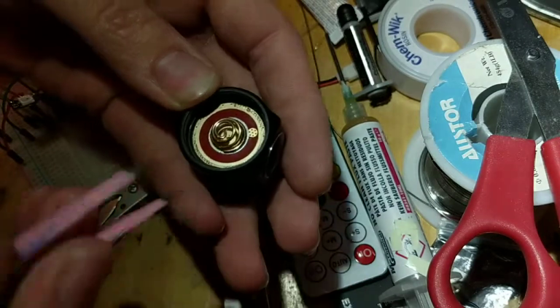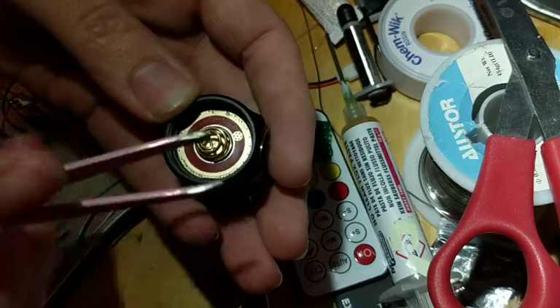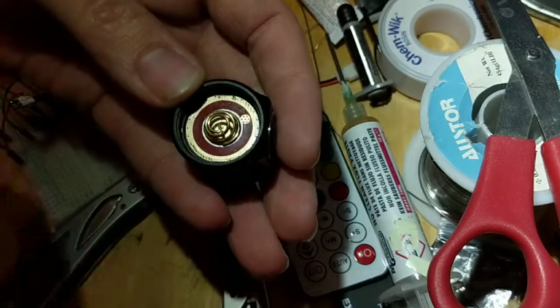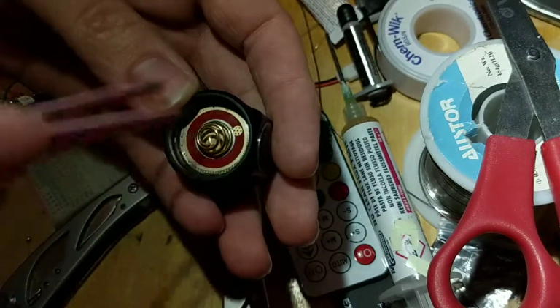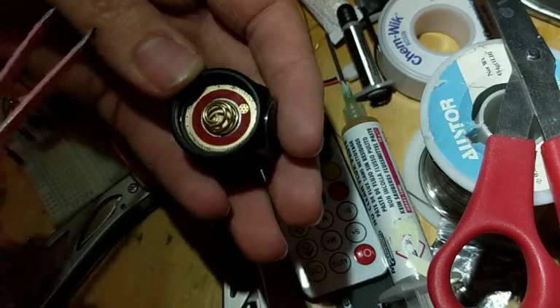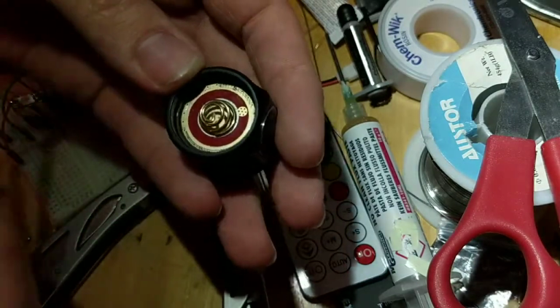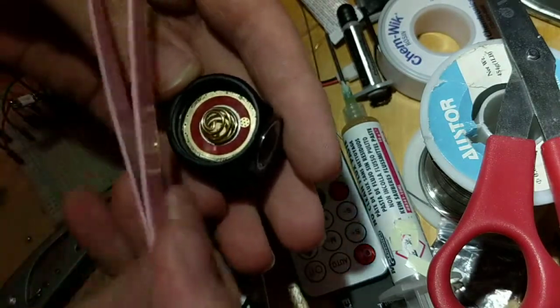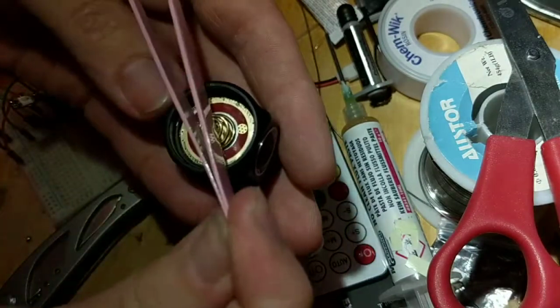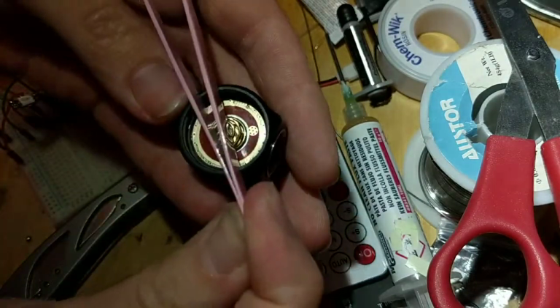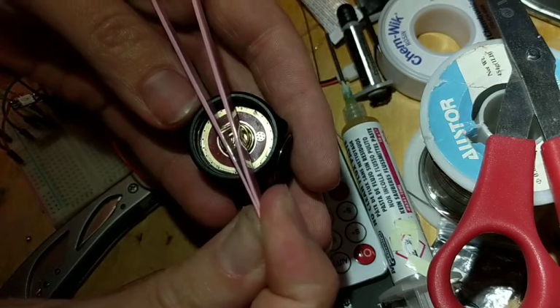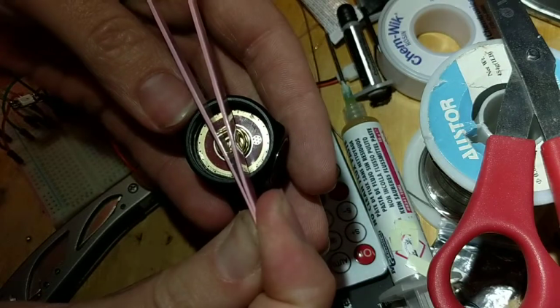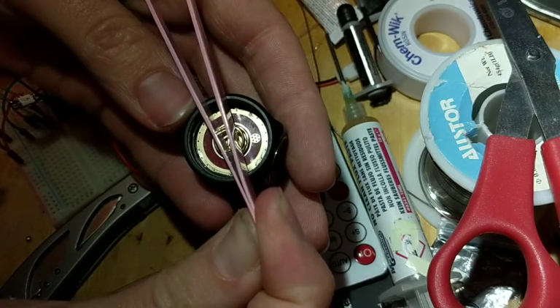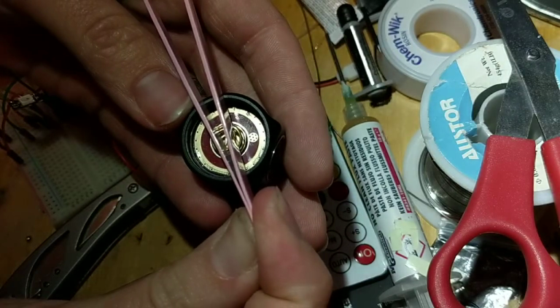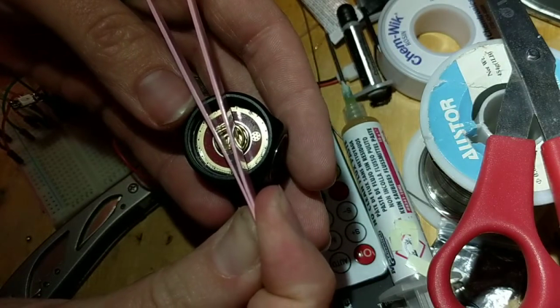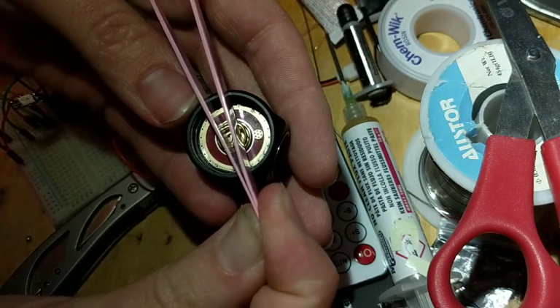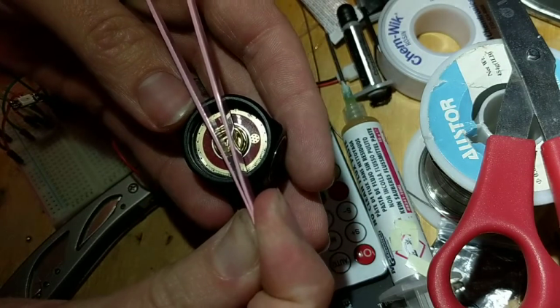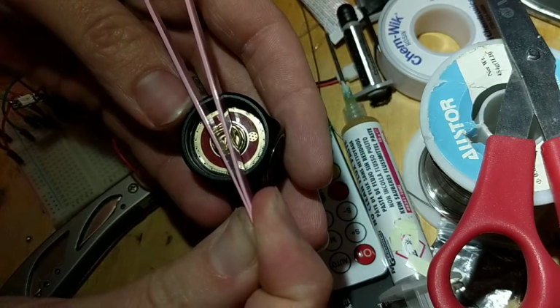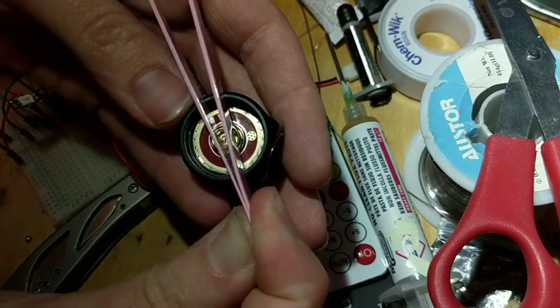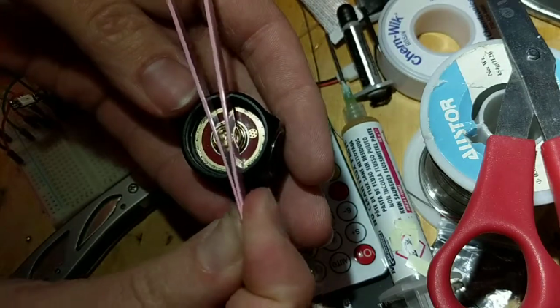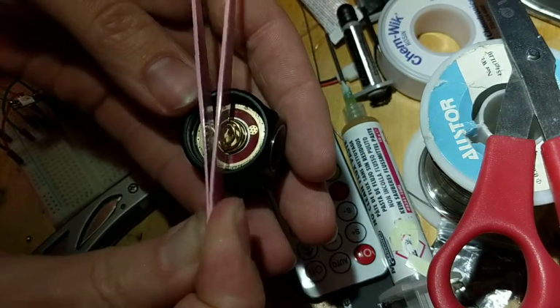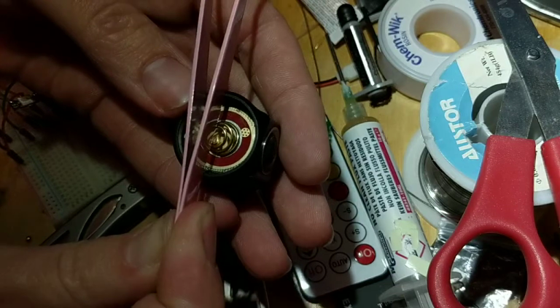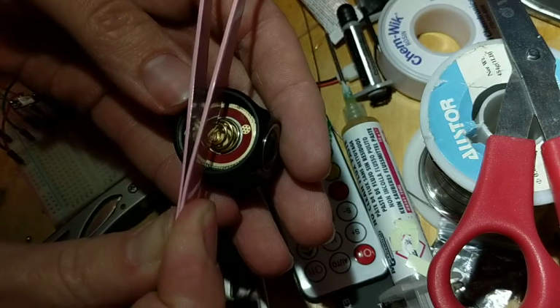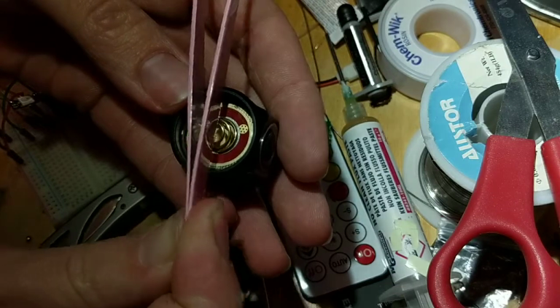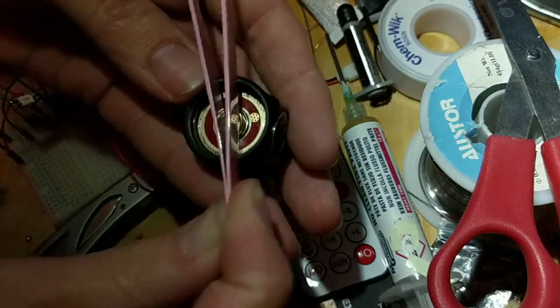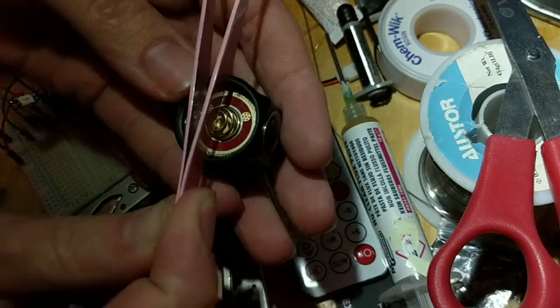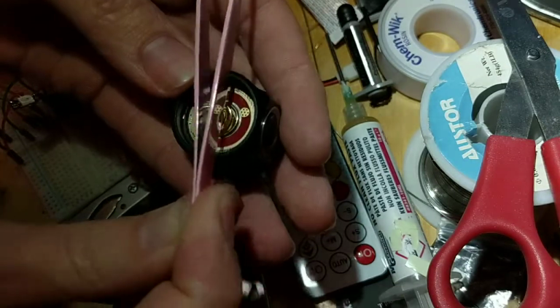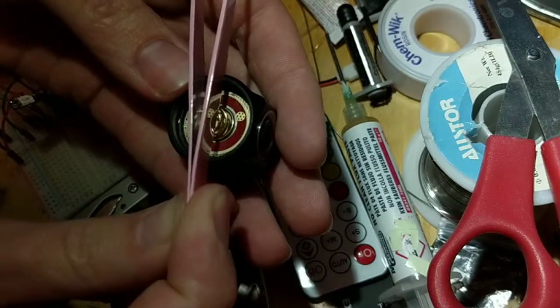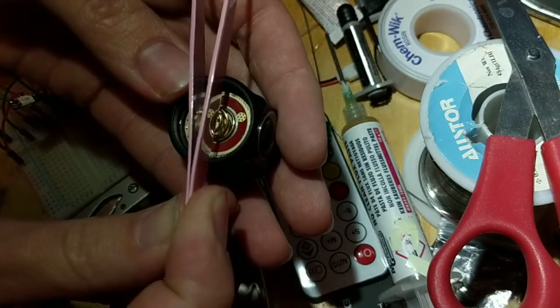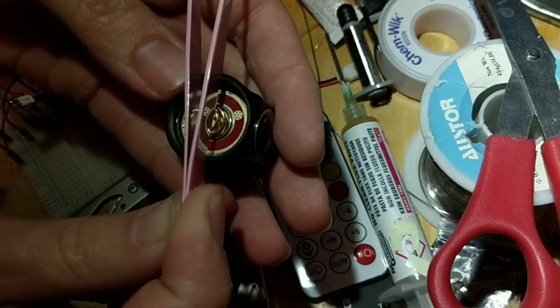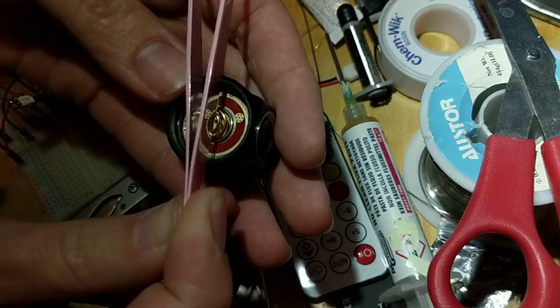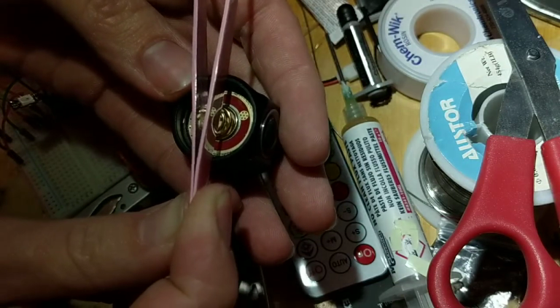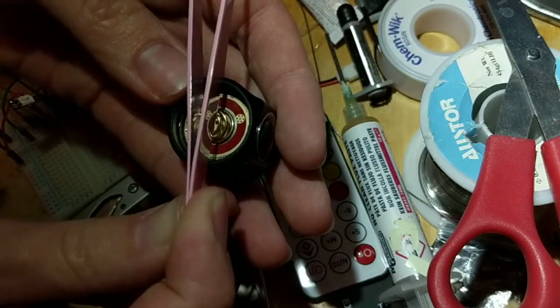So if you had it 45 degrees the wrong way — if you weren't paying attention and put it 45 degrees off in that direction — then when you tighten down the battery tube it's going to spin it even further. When it does that, it's going to rip your switch wires out. You don't want that to happen.